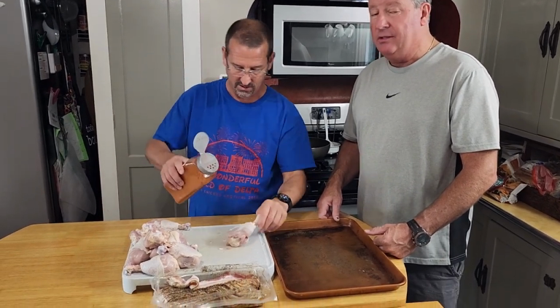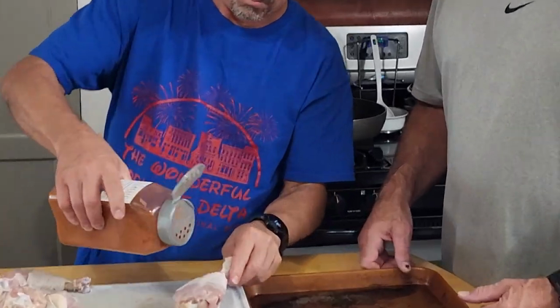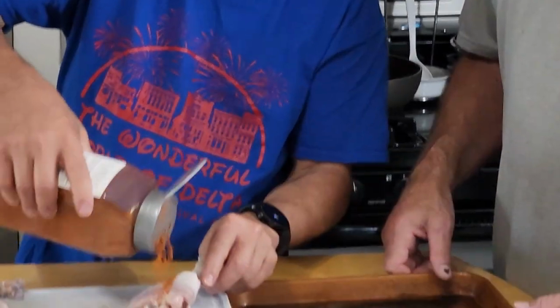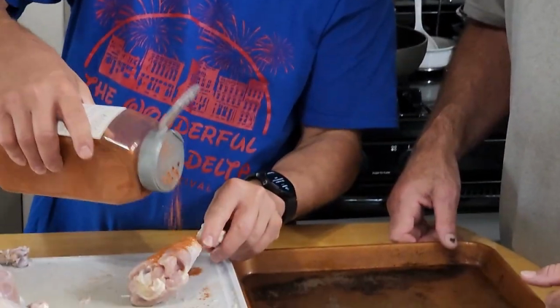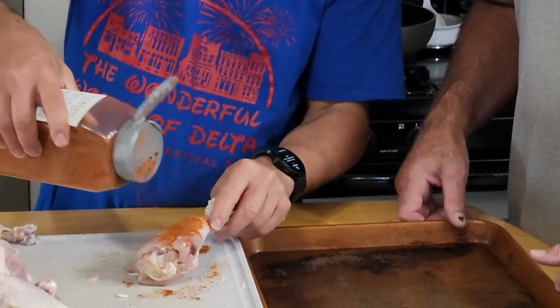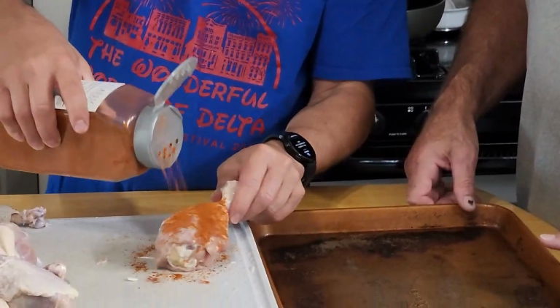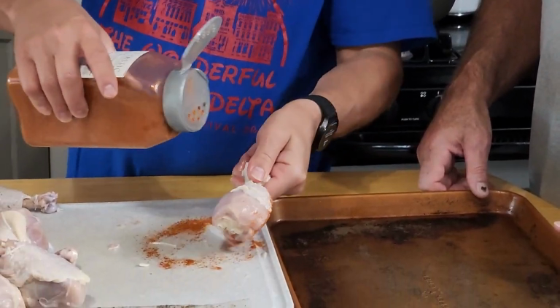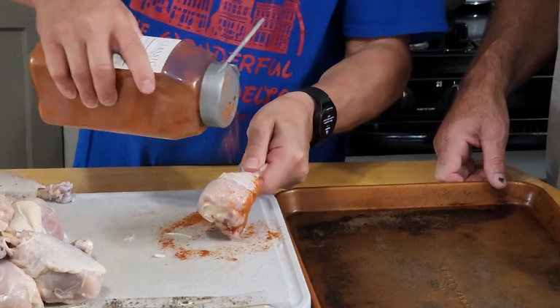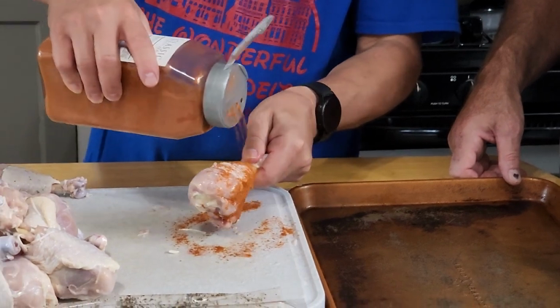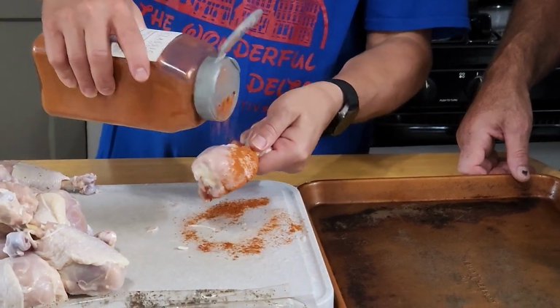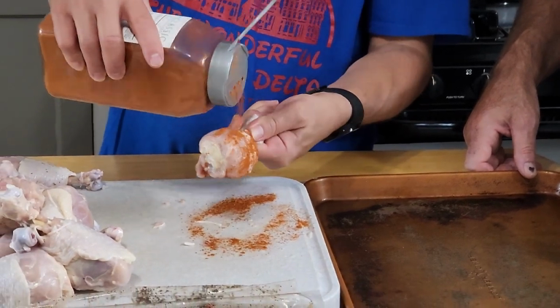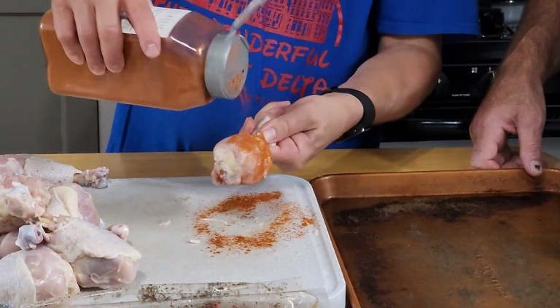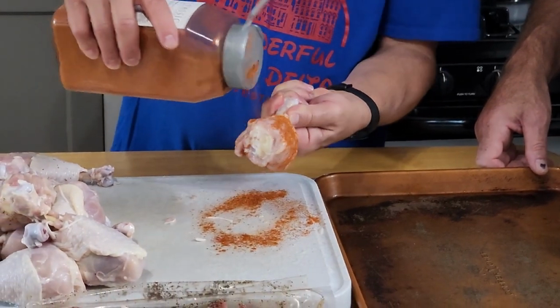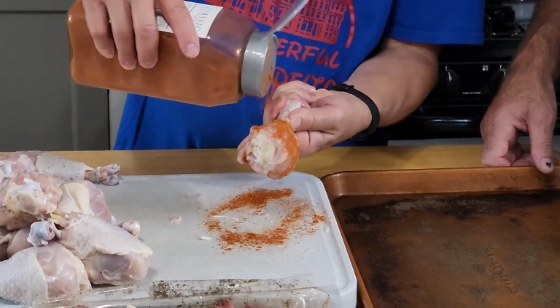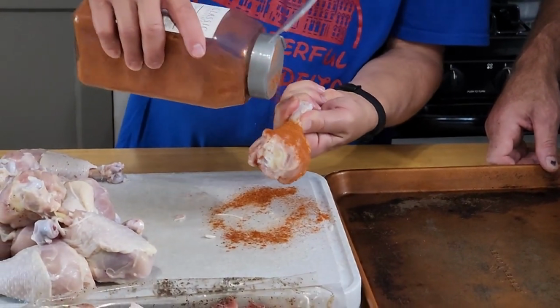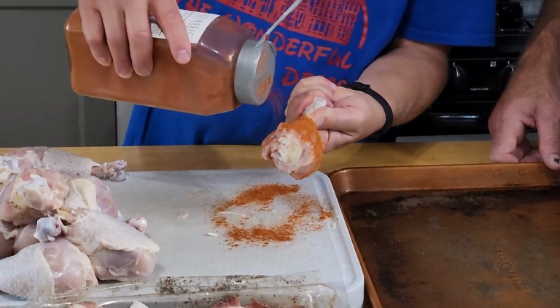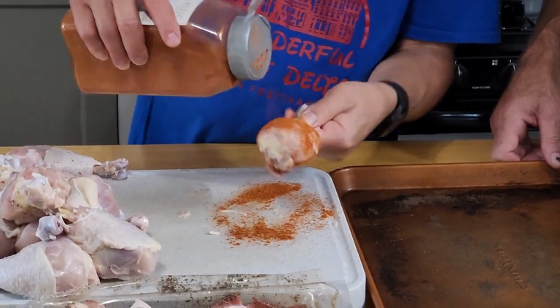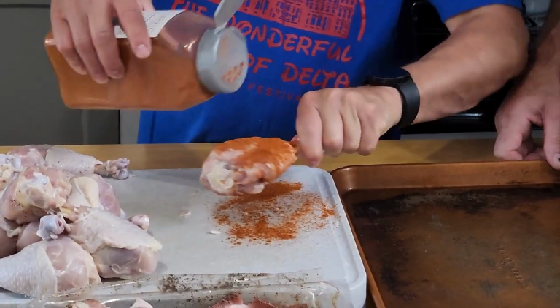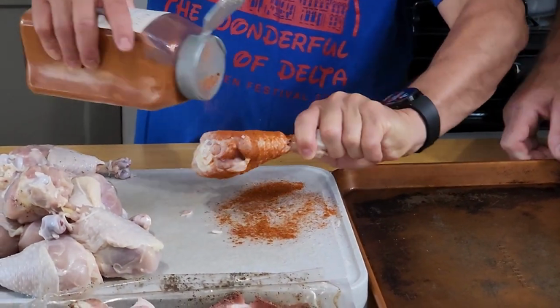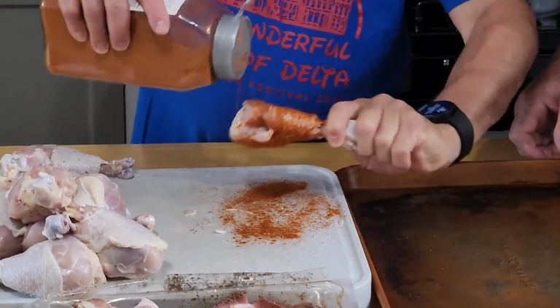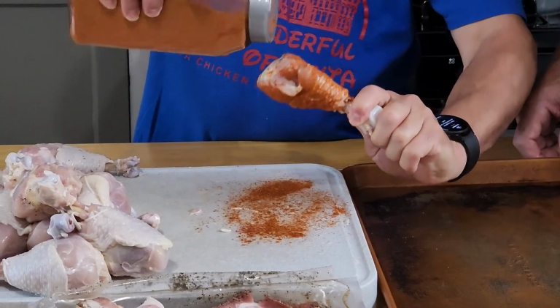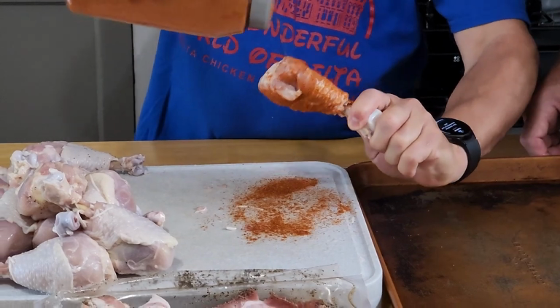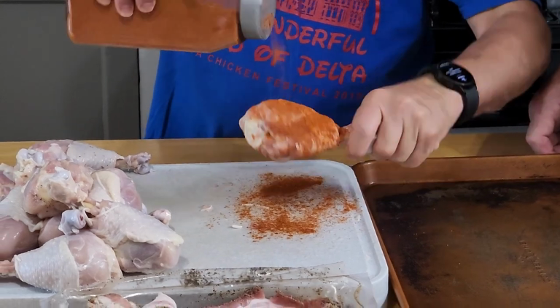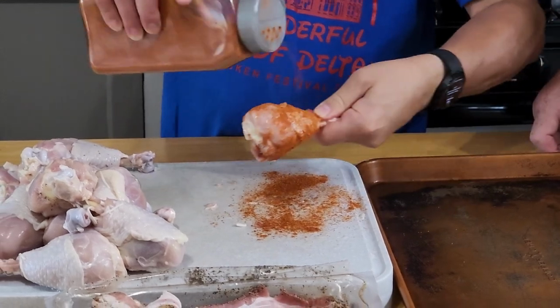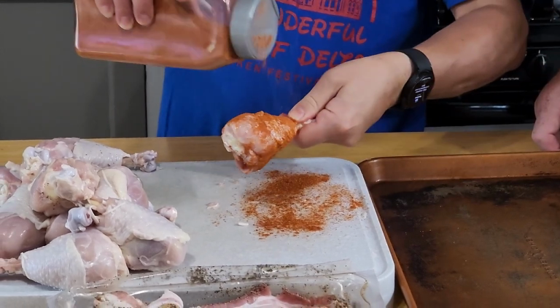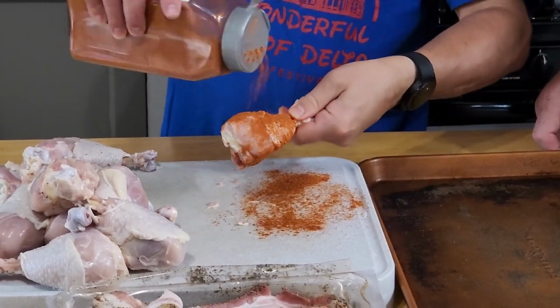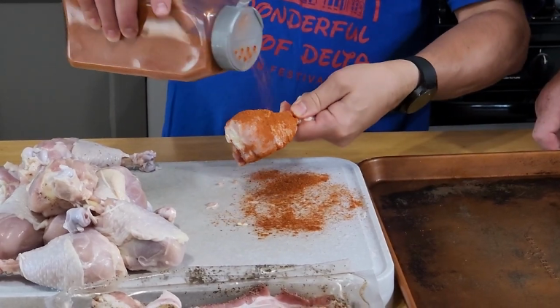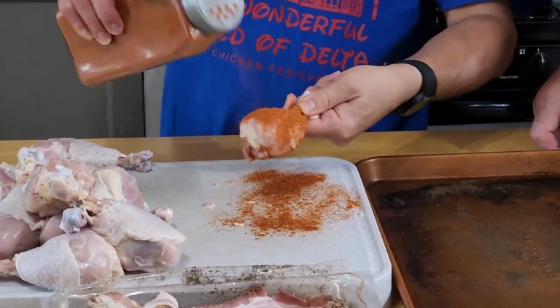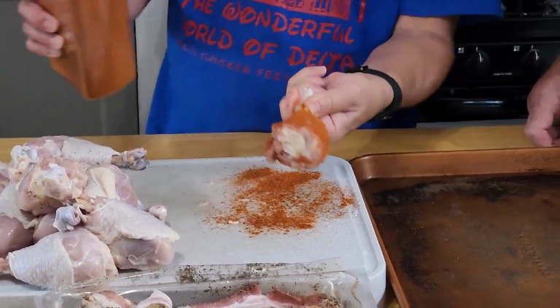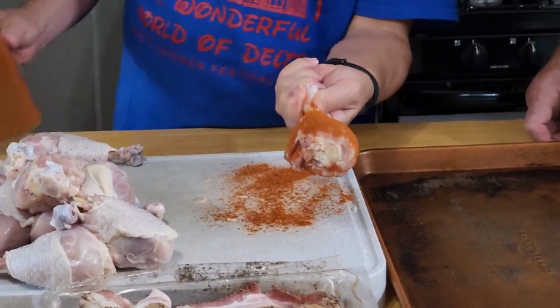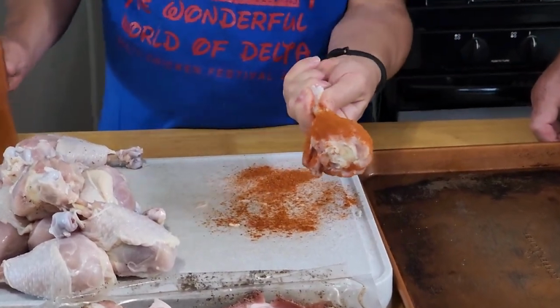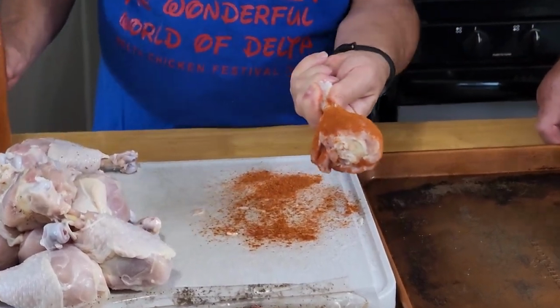You can season it real heavy. A little more, I think. Nashville Hot Chicken Seasoning is not that hot, so you can go pretty generous with it. Looks good to me.